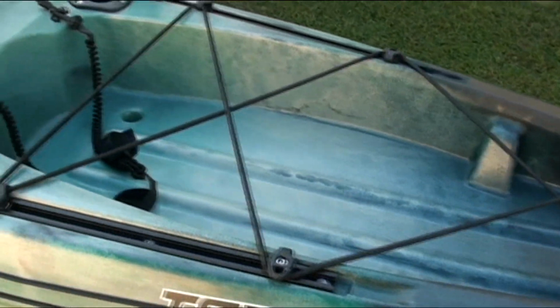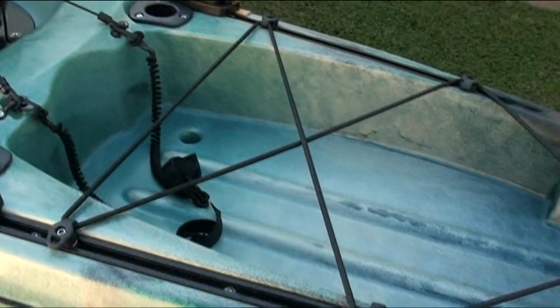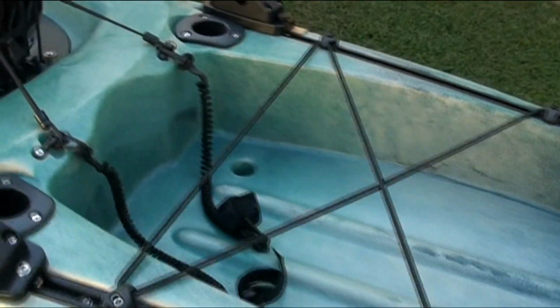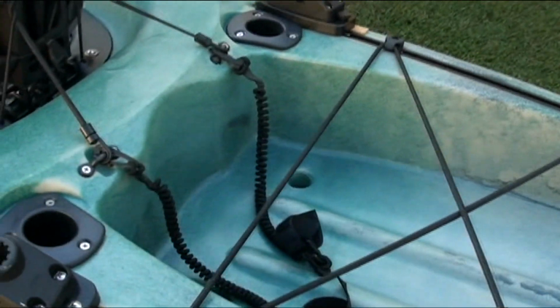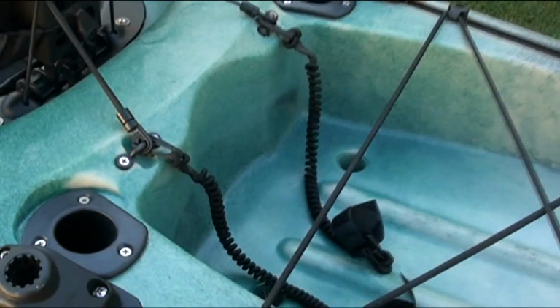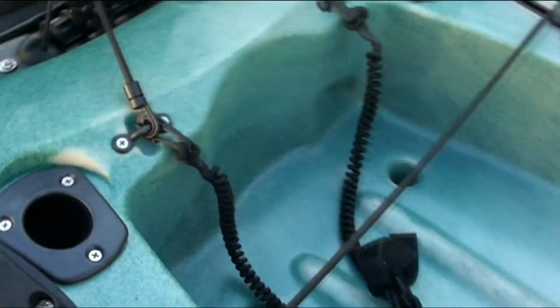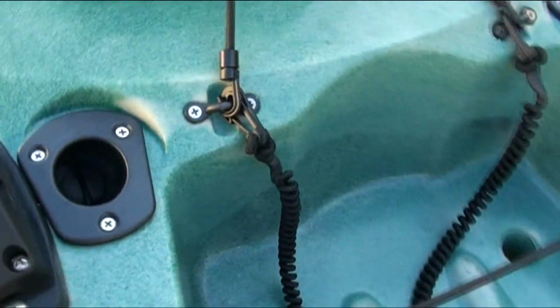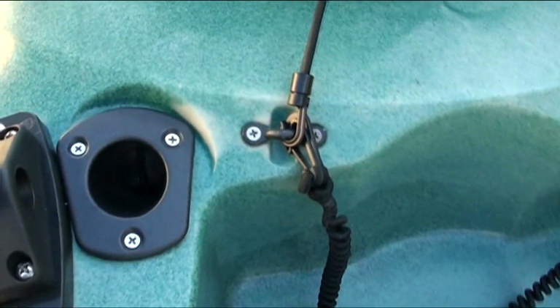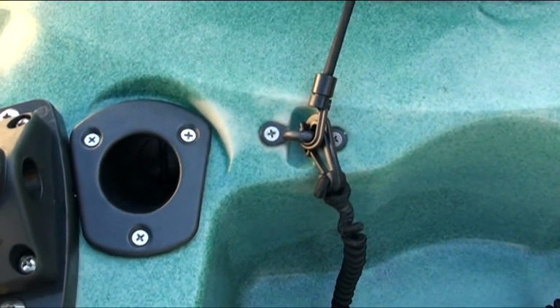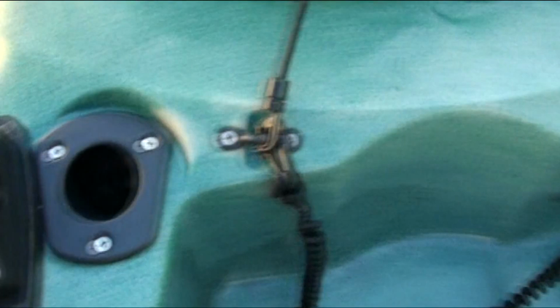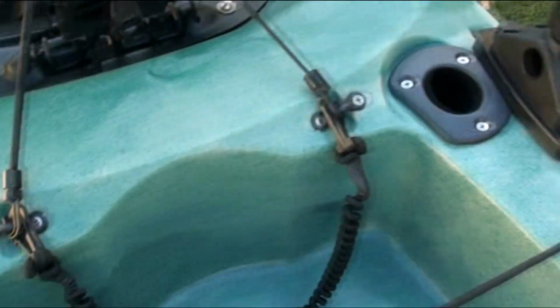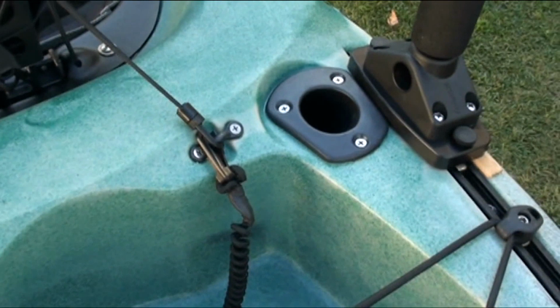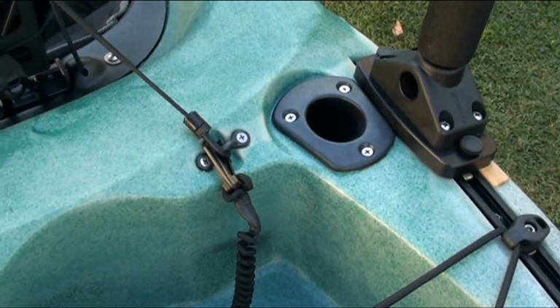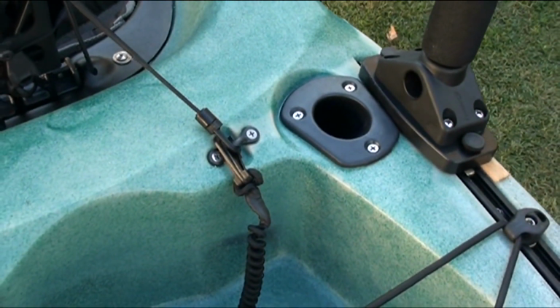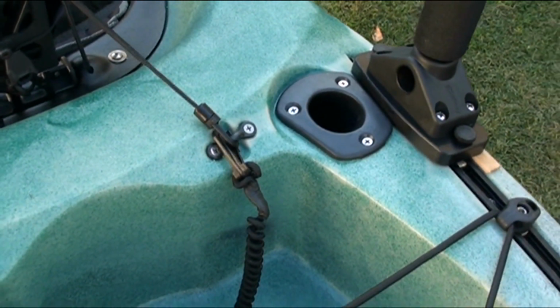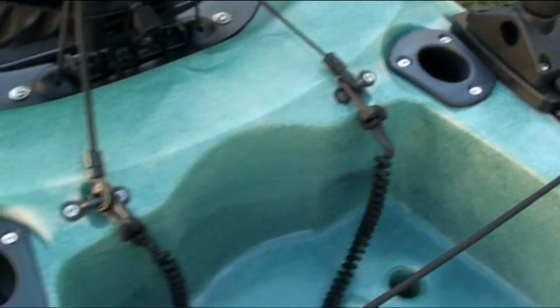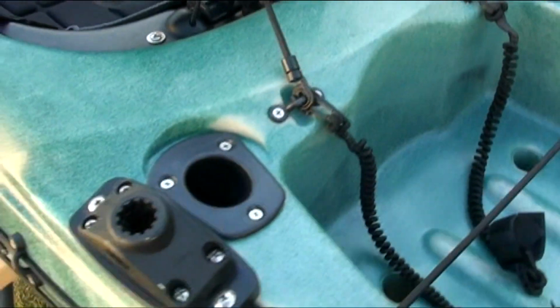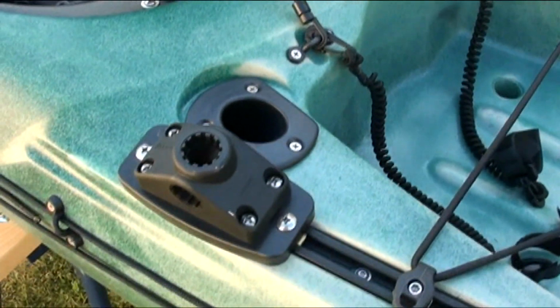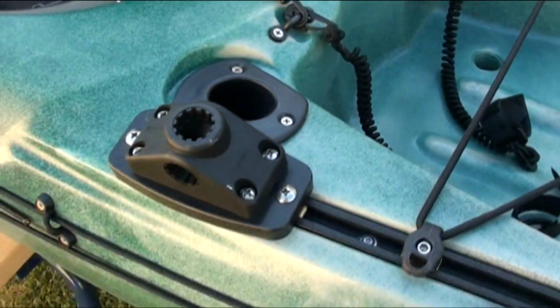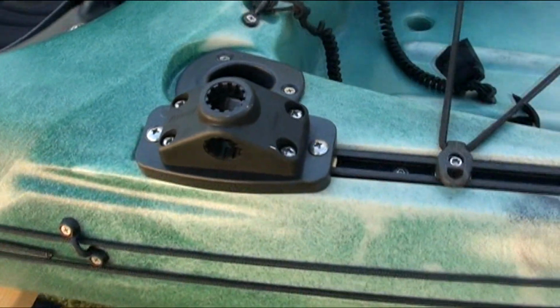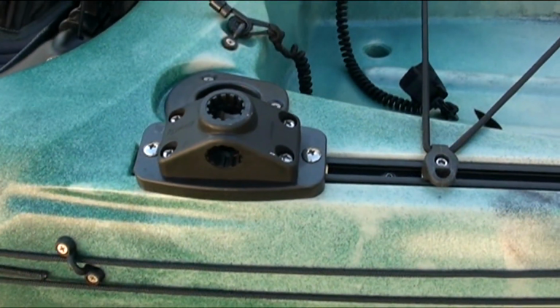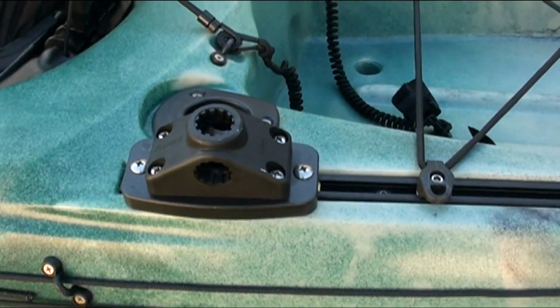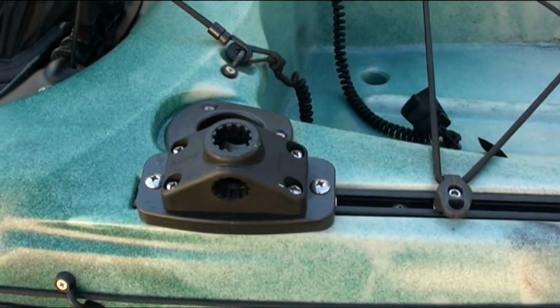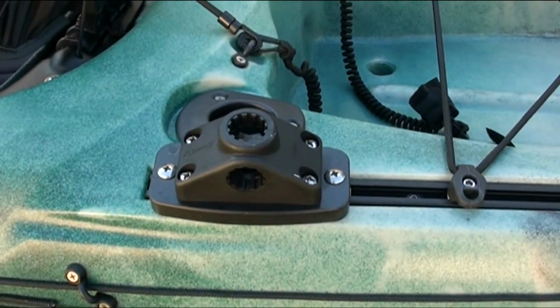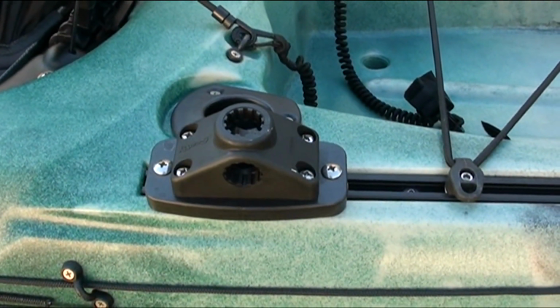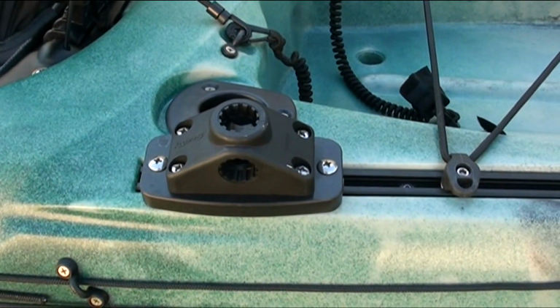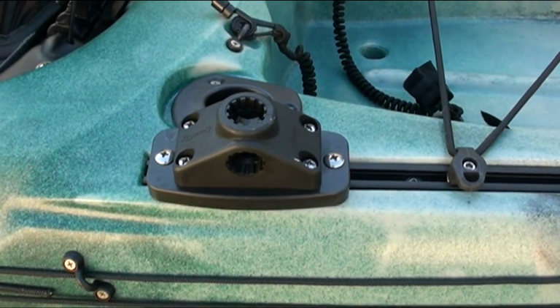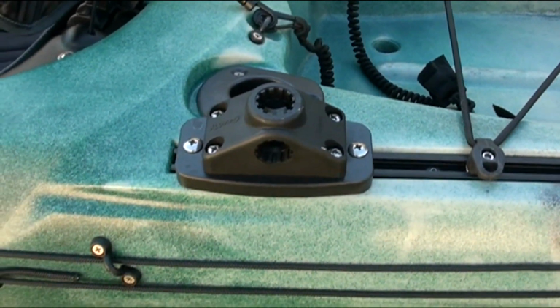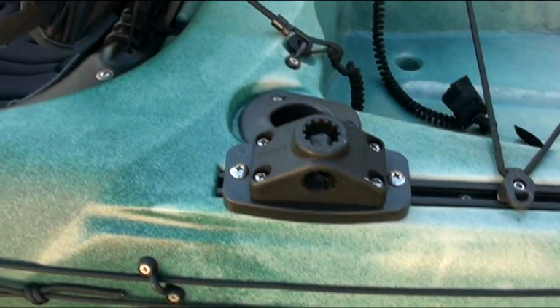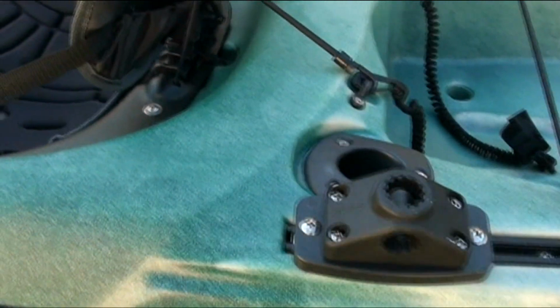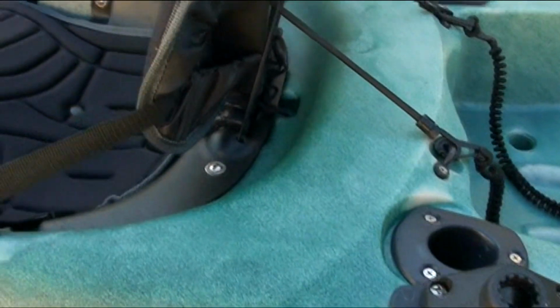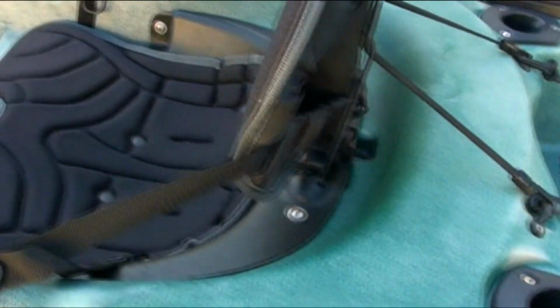Before you drill a hole for the flush mount rod holders, make sure you have the Harmony and the Scotty sidetrack mounts attached so that the flush rod holder fits snugly alongside. This will allow the sidetrack mounts to slide past the flush mount.